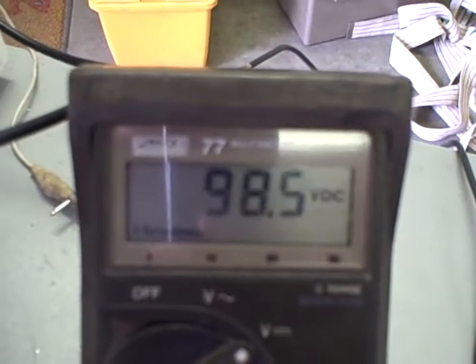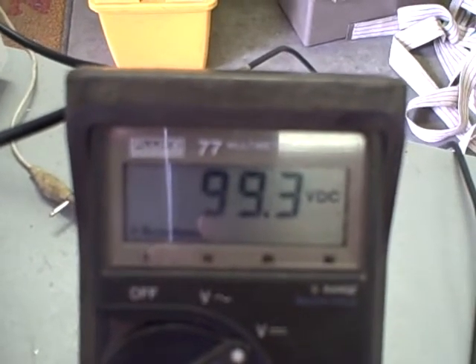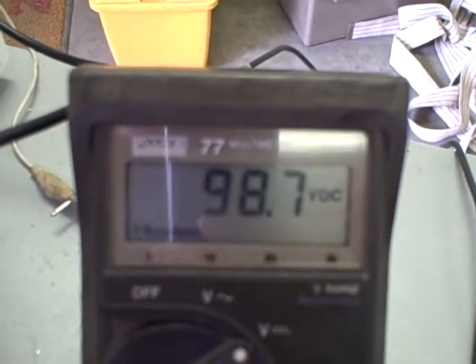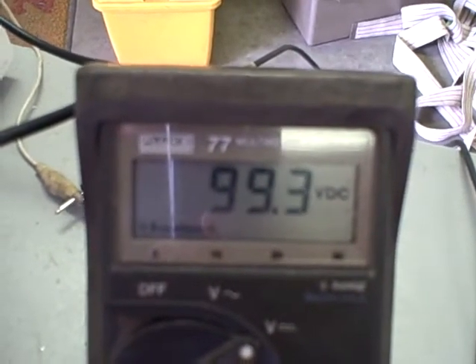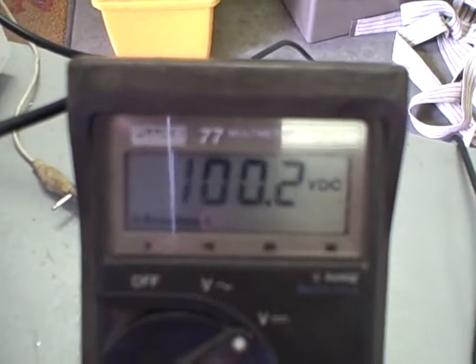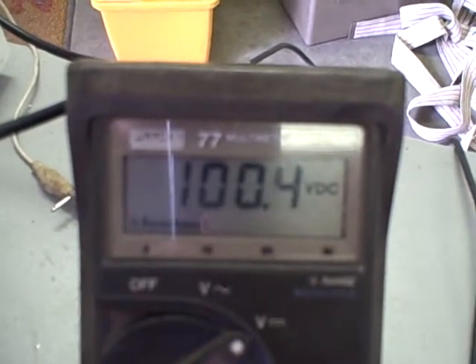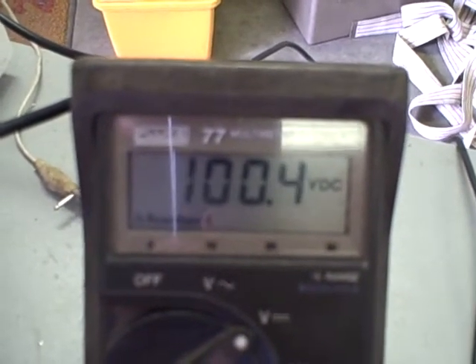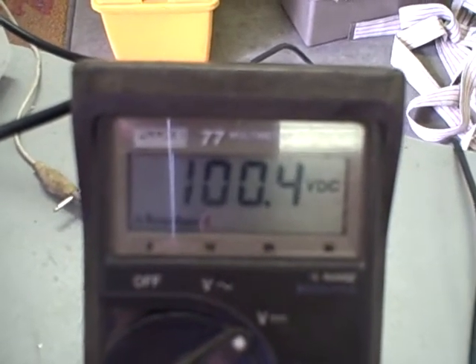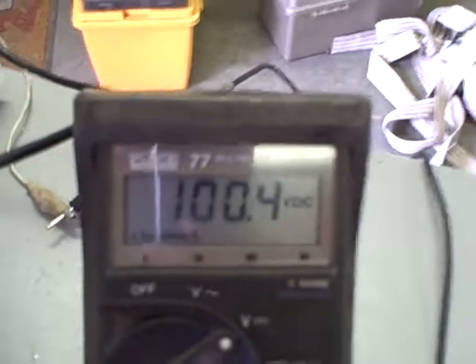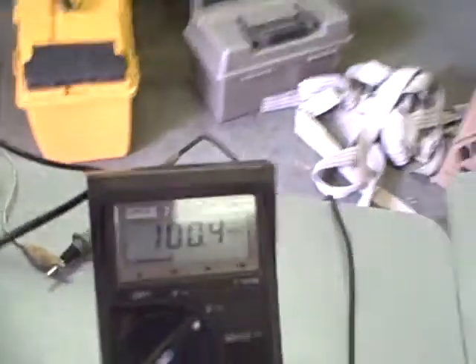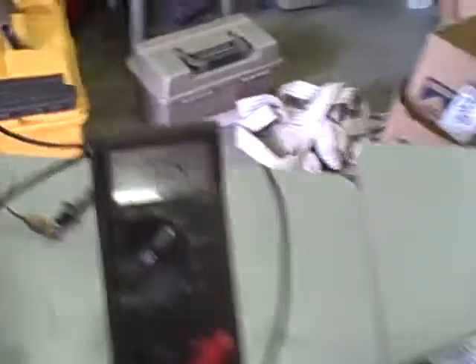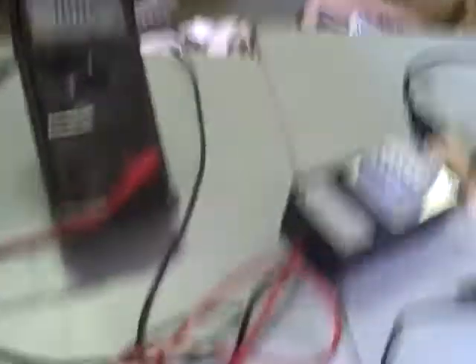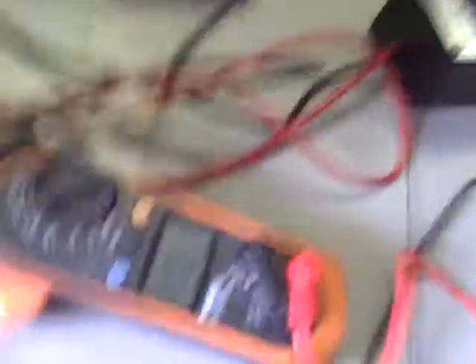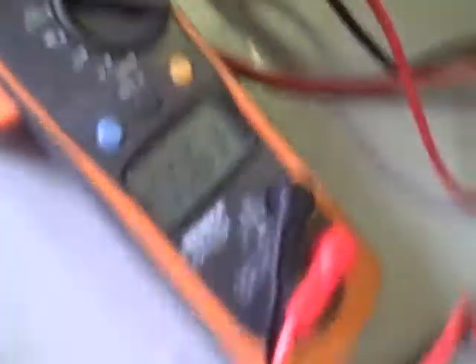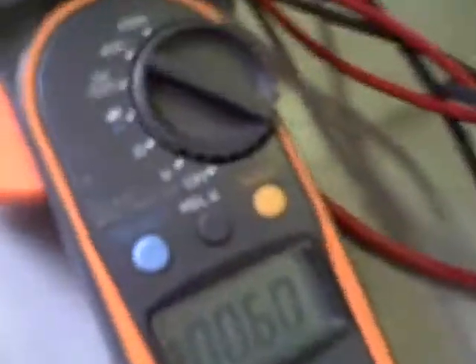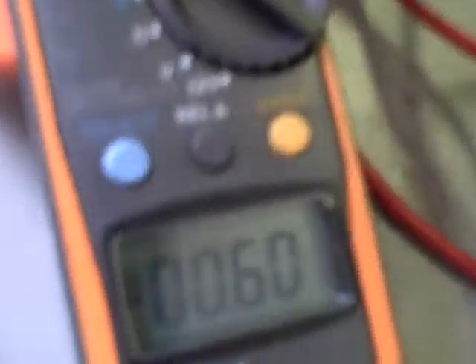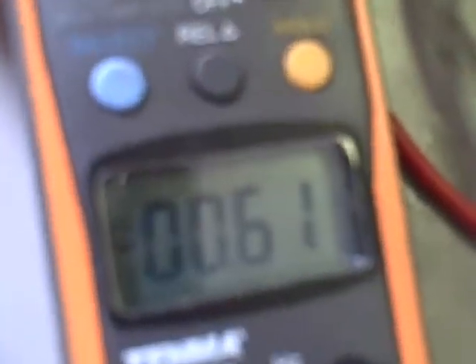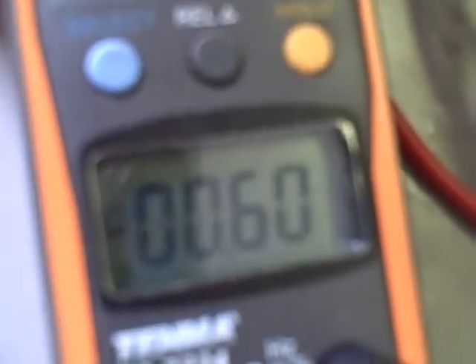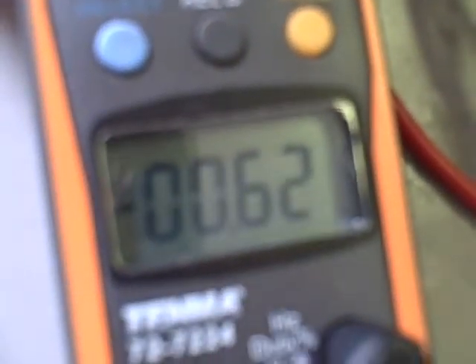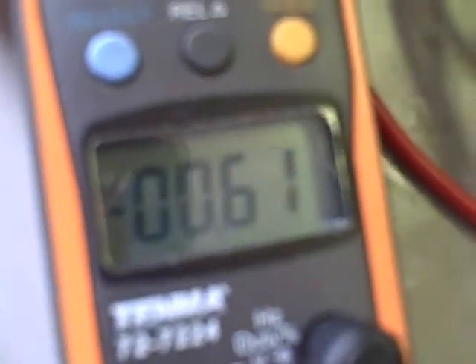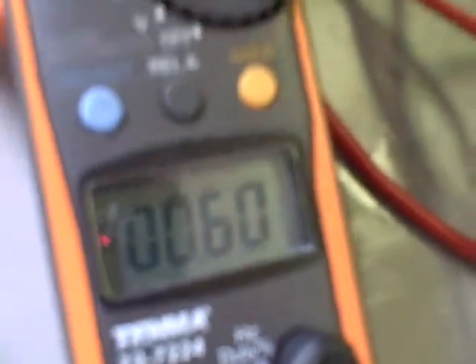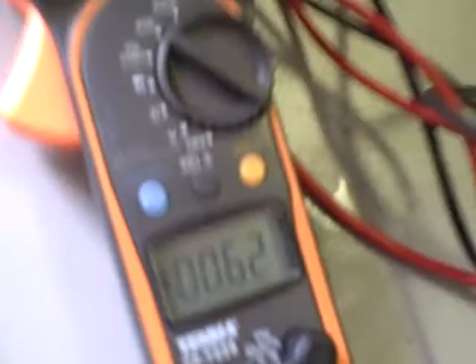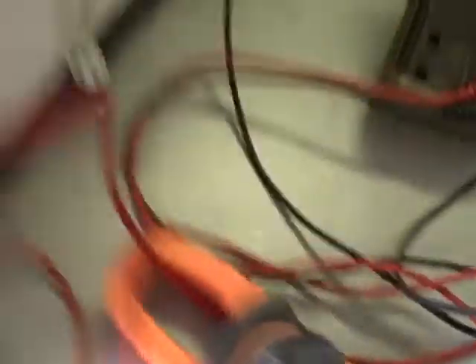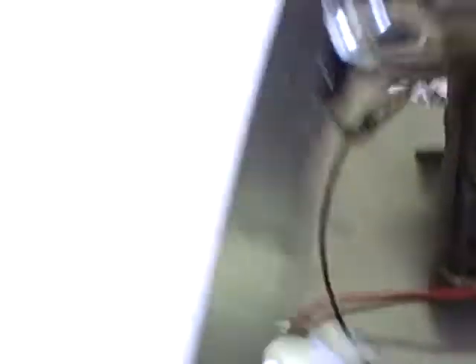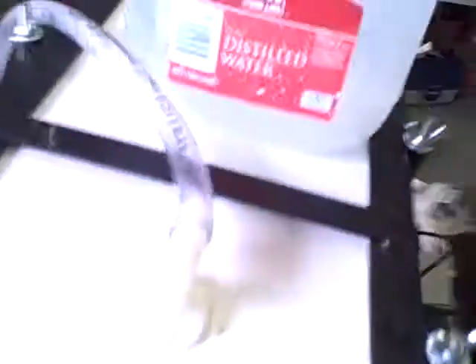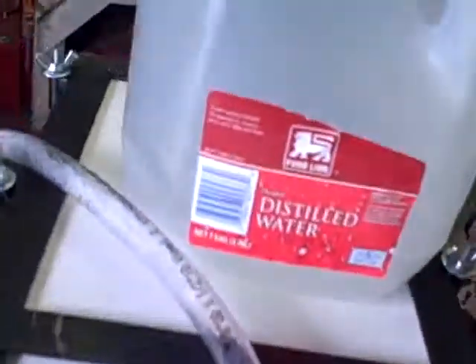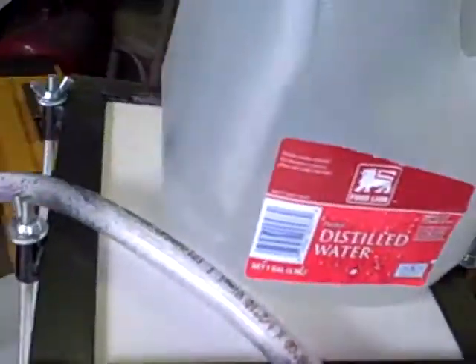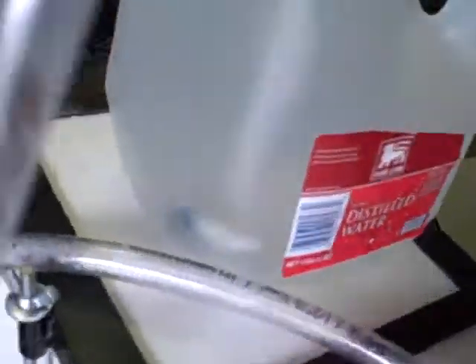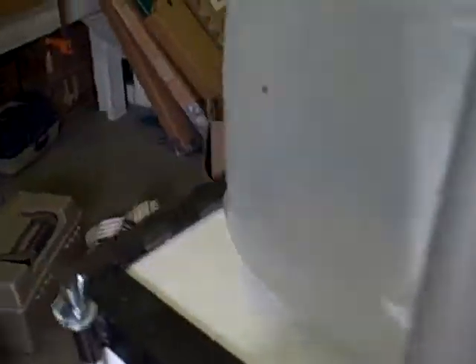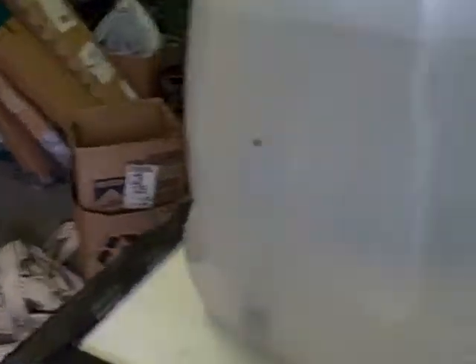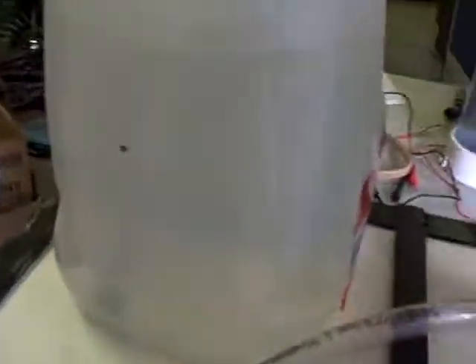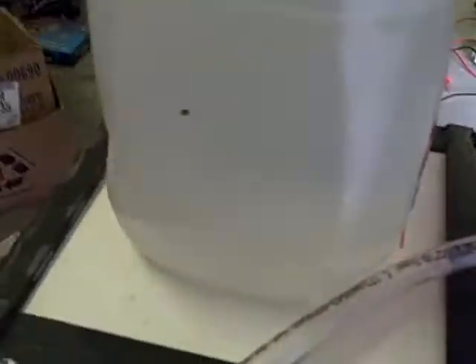We'll get it up right around 100 volts. As you can see, we're only drawing 0.6 amps, and basically we've got no production at all.